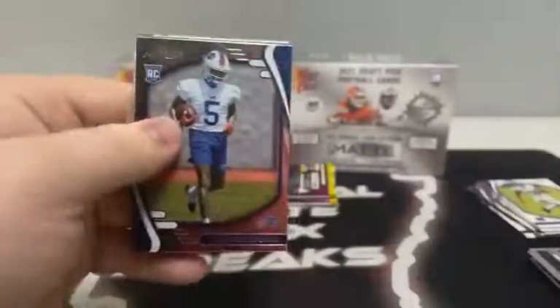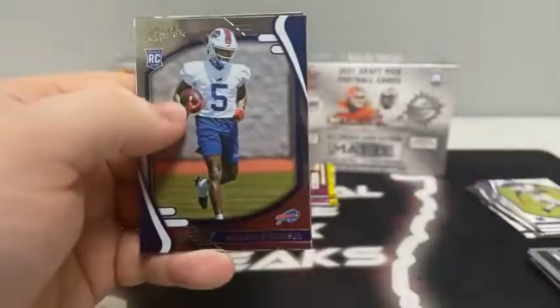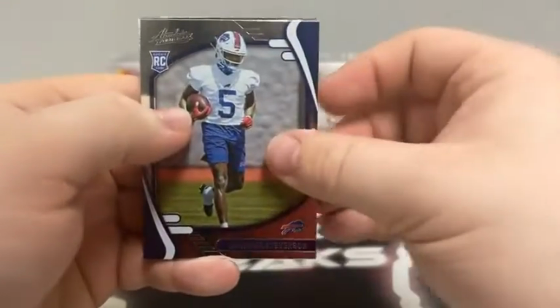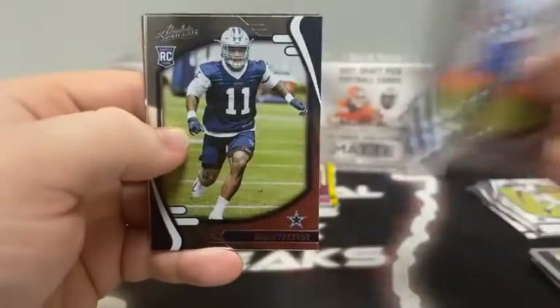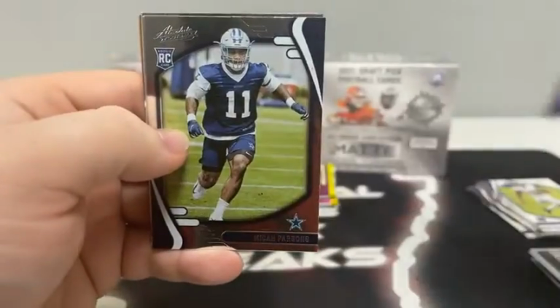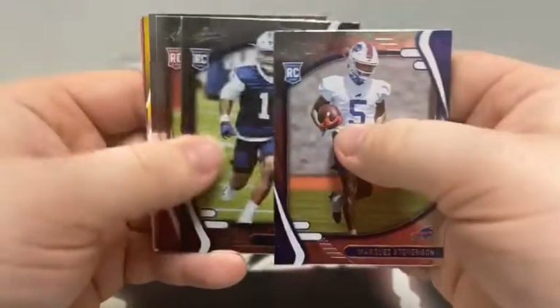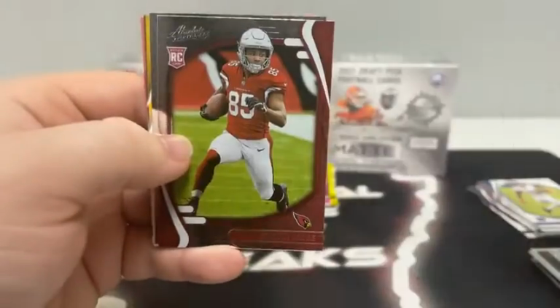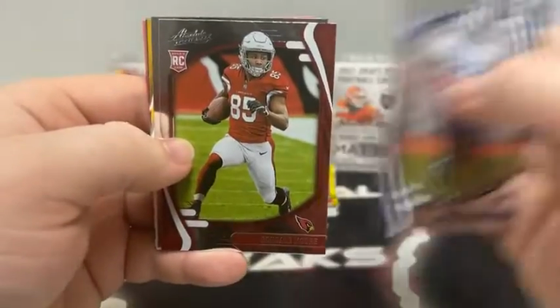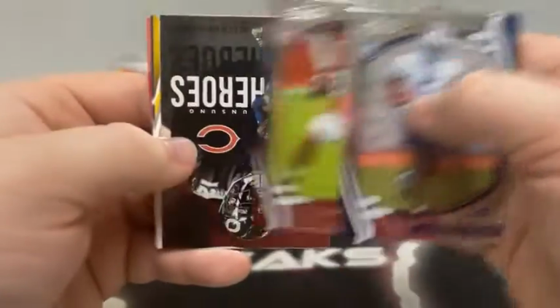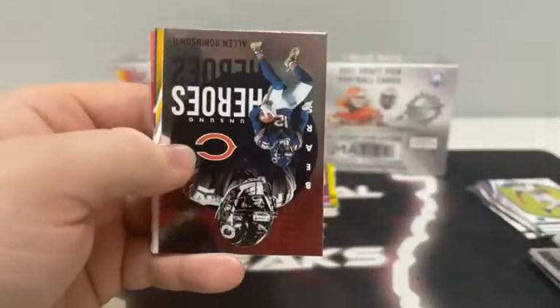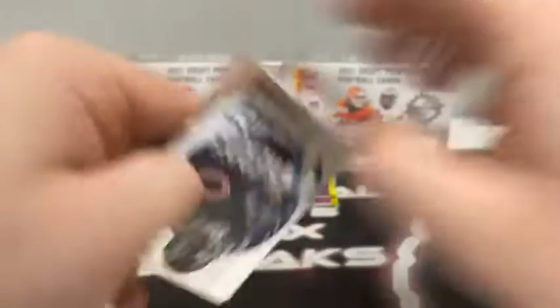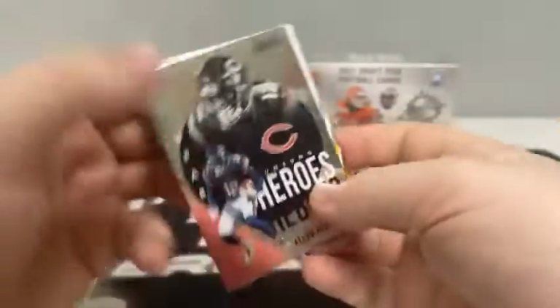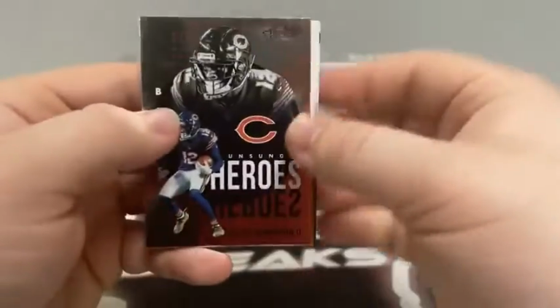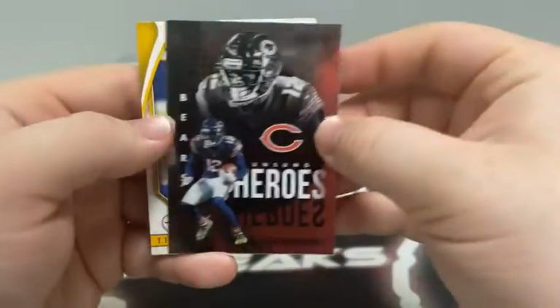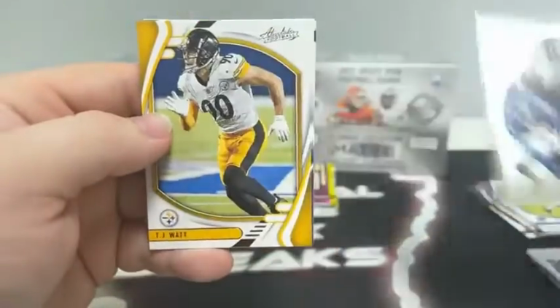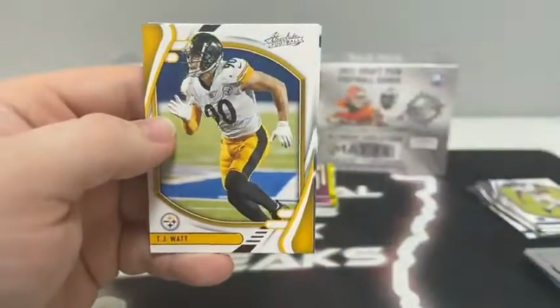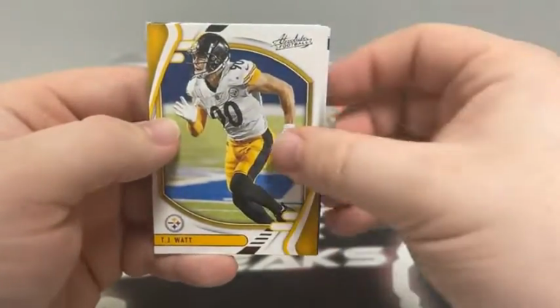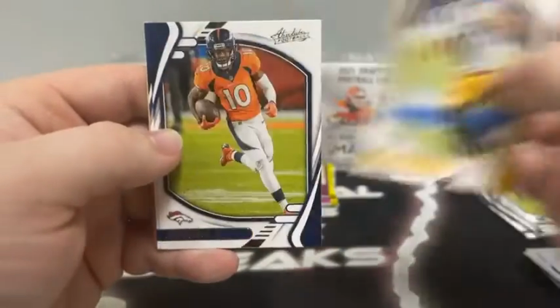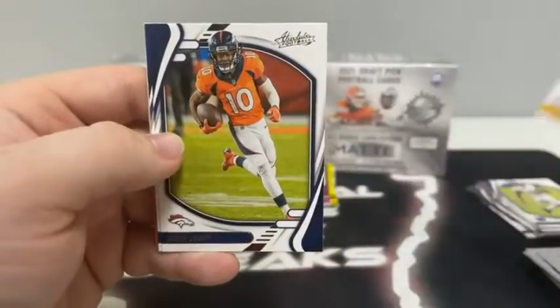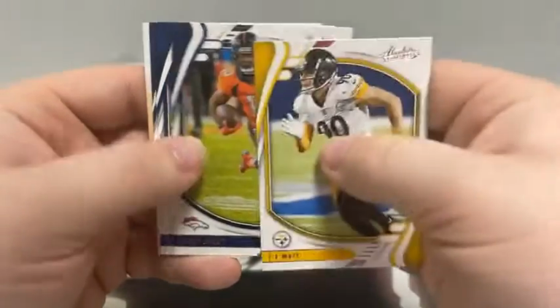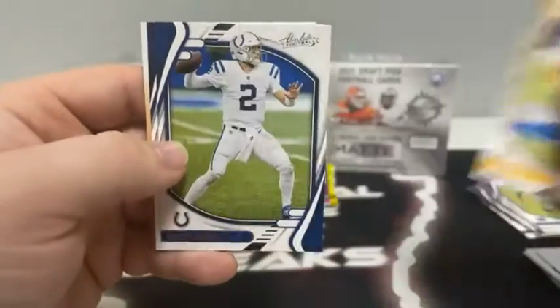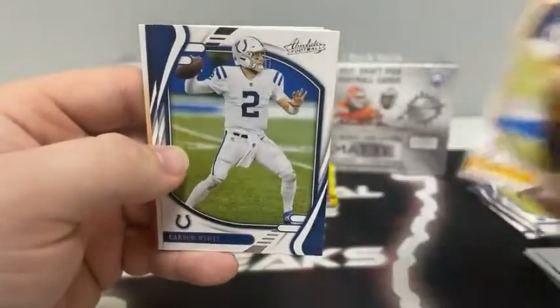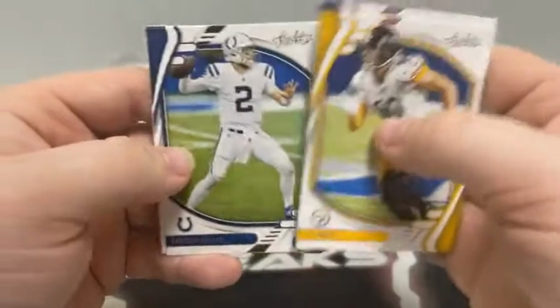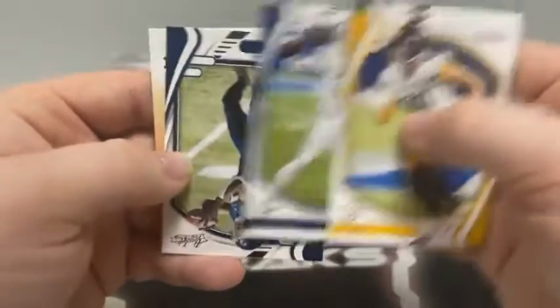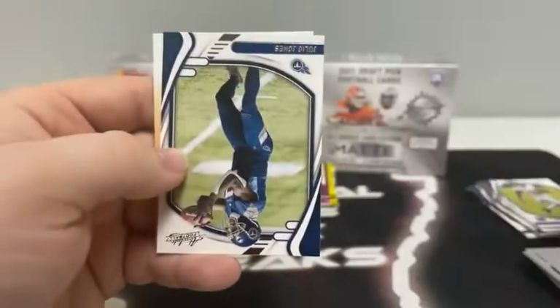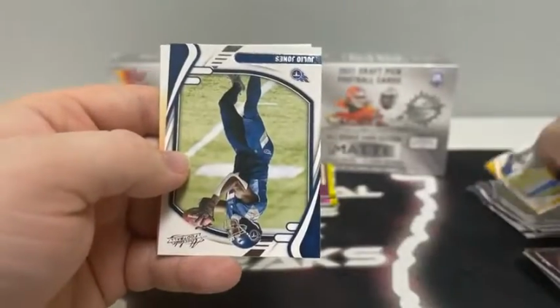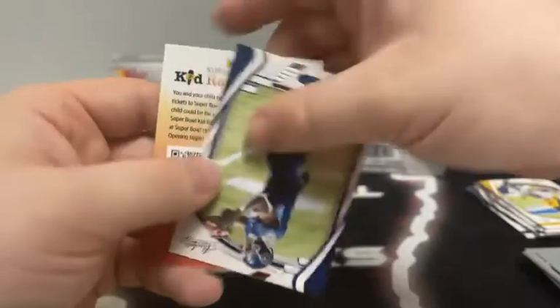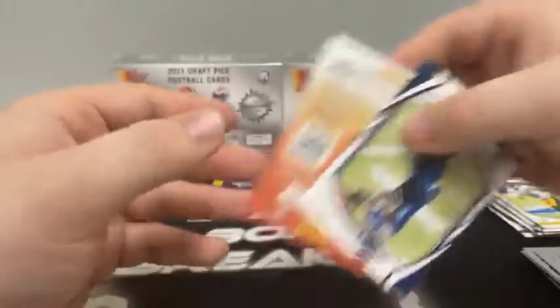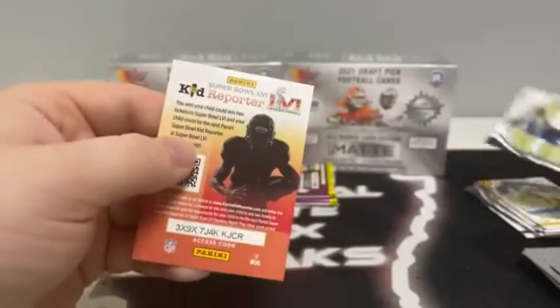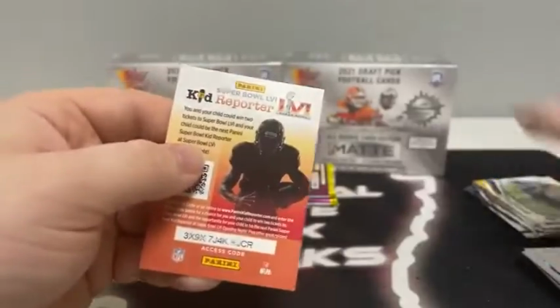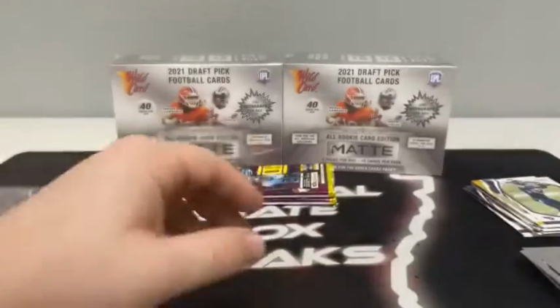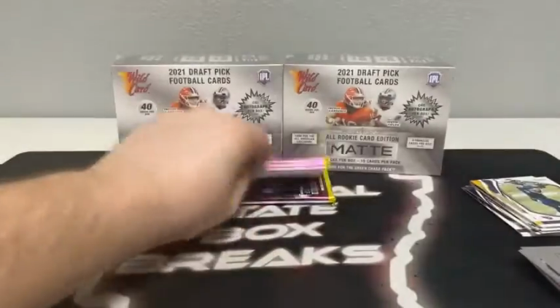Pack number six. We start with Marcus Stevenson, Micah Parsons, Rondell Moore. We've got an Unsung Heroes for Chicago — that's Allen Robinson. There's TJ Watt, Jerry Jeudy, Carson Wentz, and a Julio Jones for the Tennessee Titans.